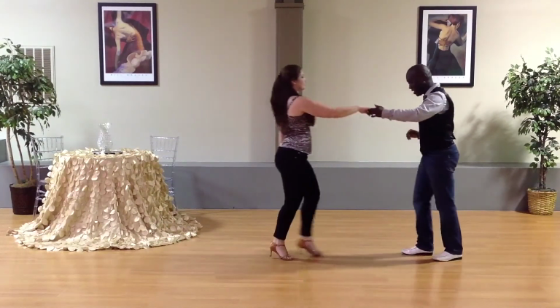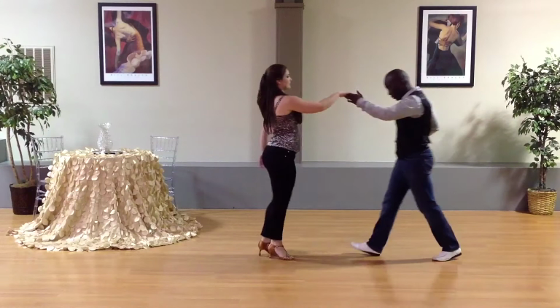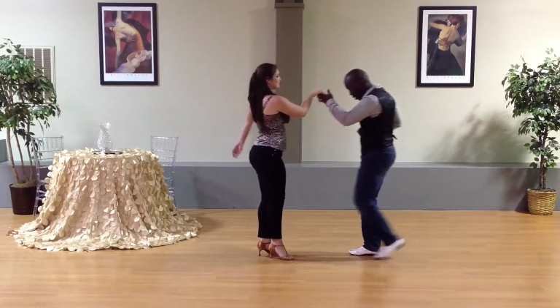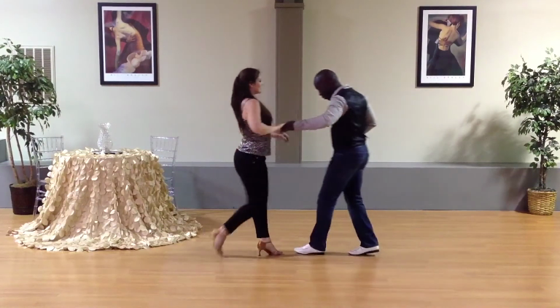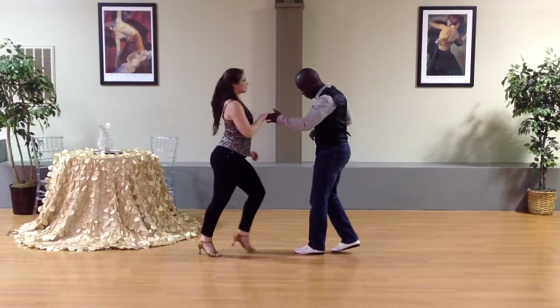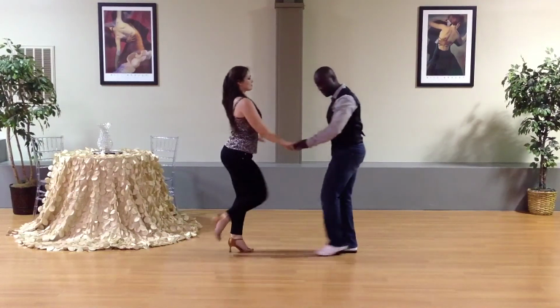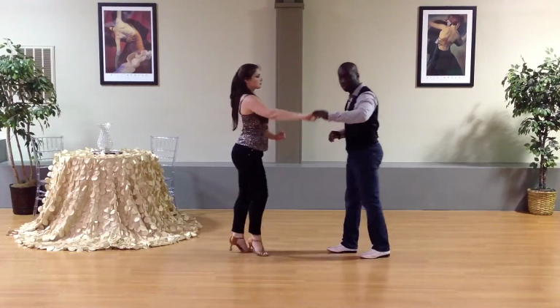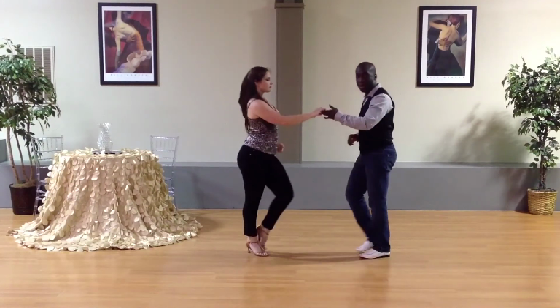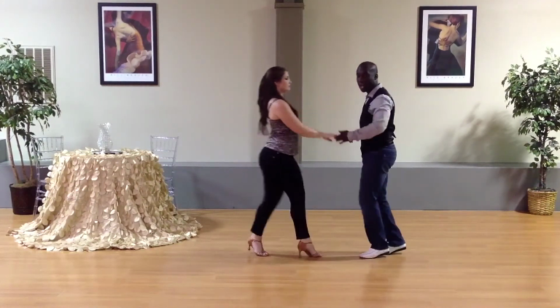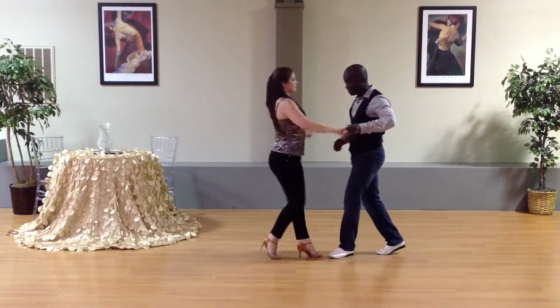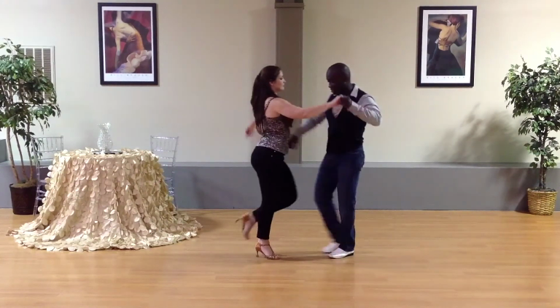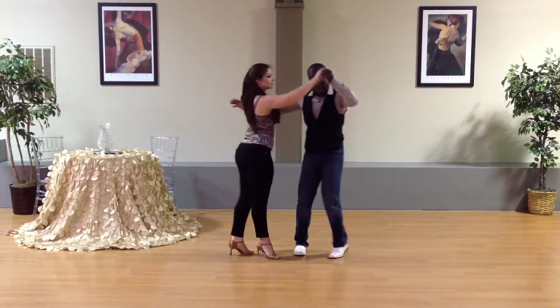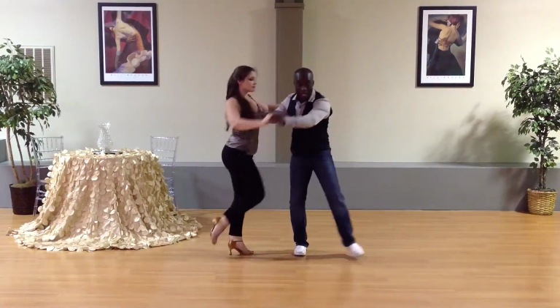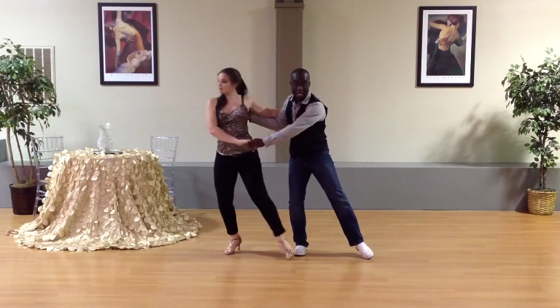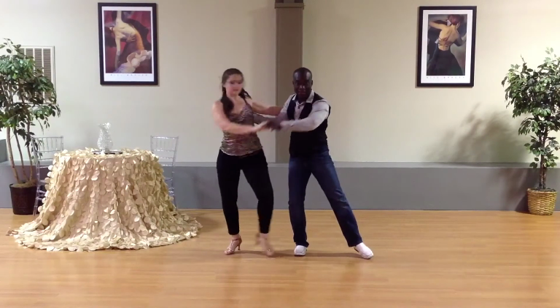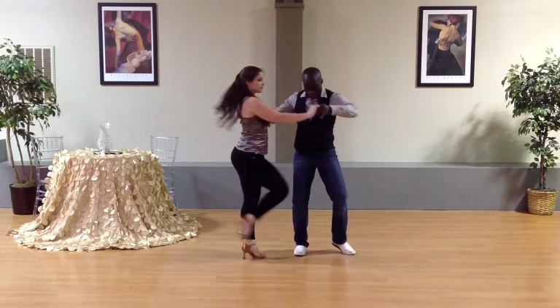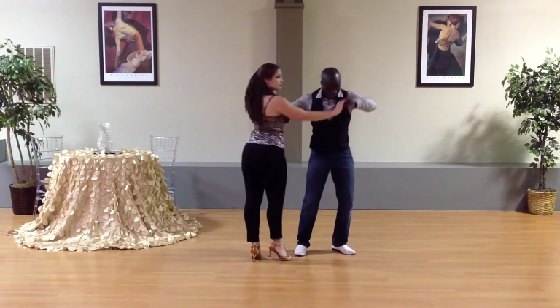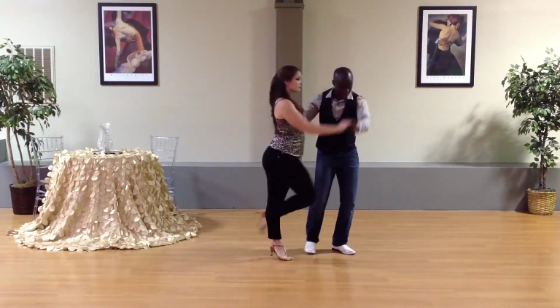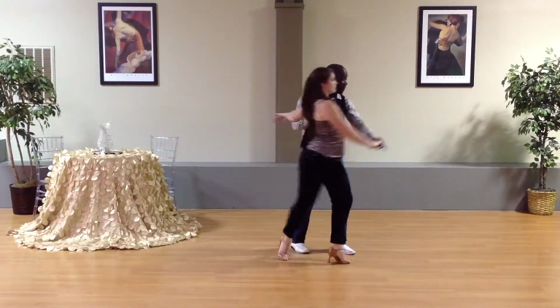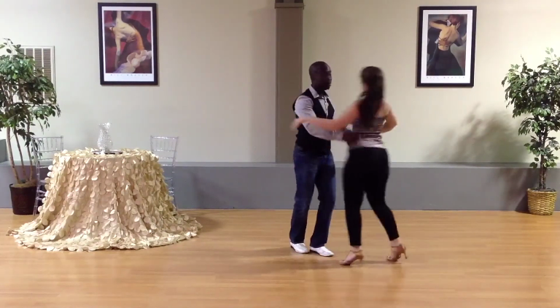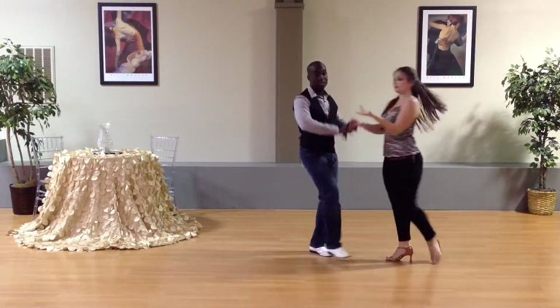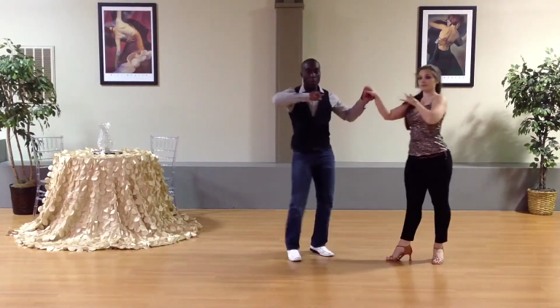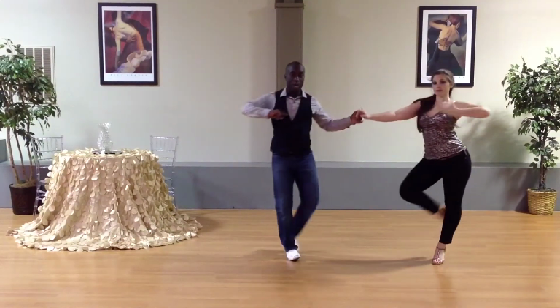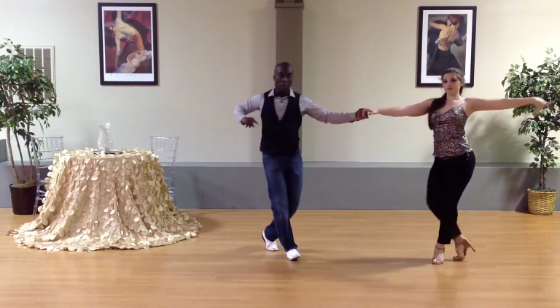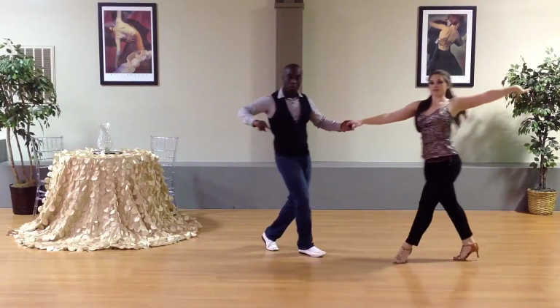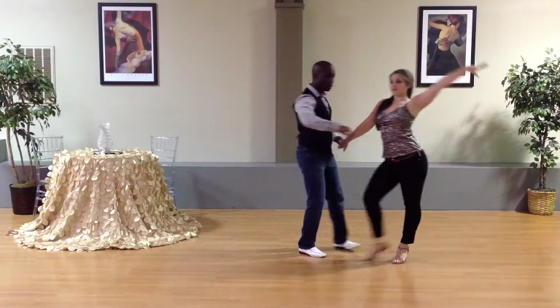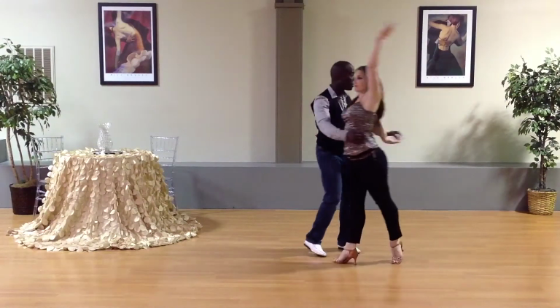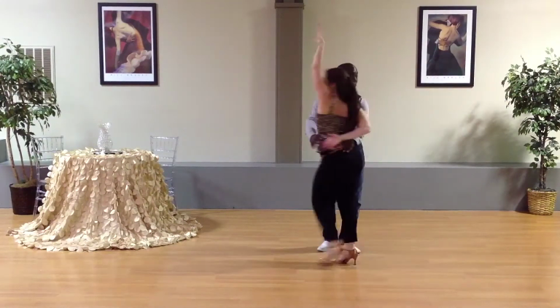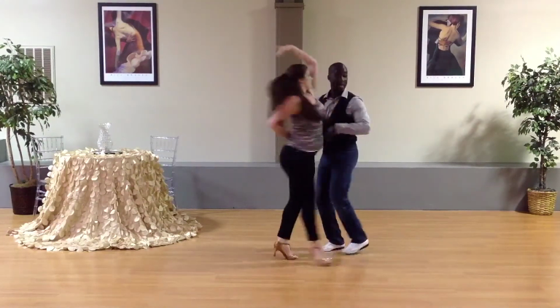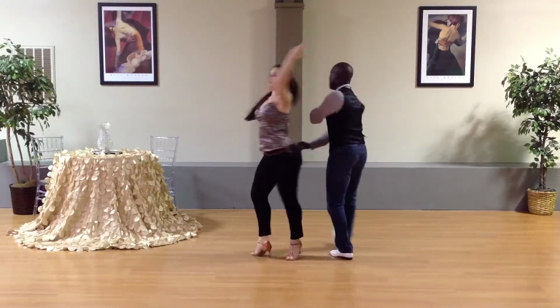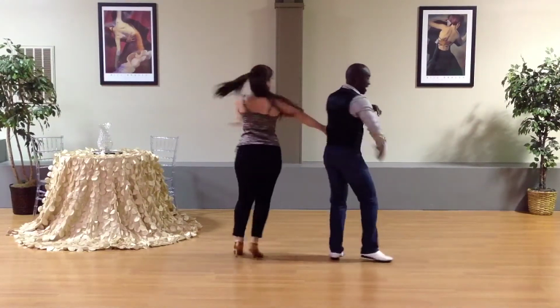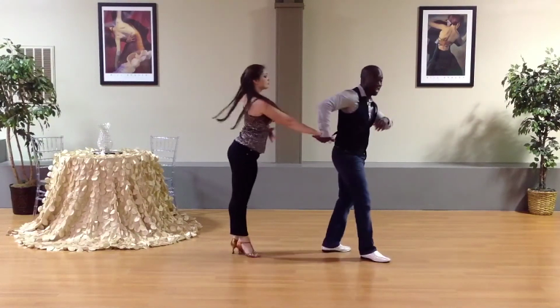So let's go ahead and do that step from the very top. Here we go. One, two, three, five, six, seven. Hit. Three, five, six, open break. One, two, three, five, six, and seven.